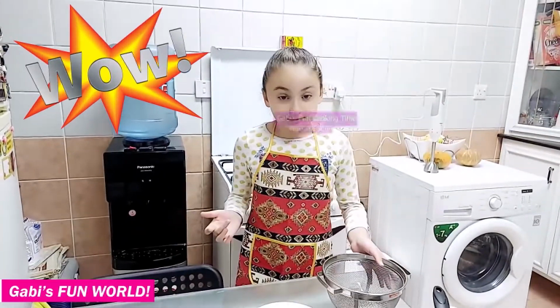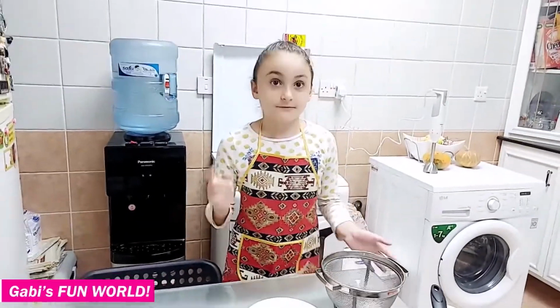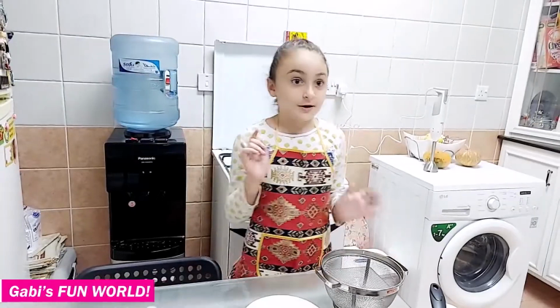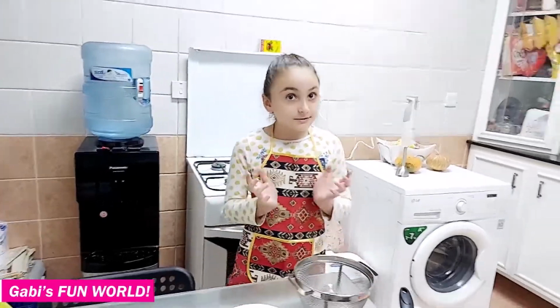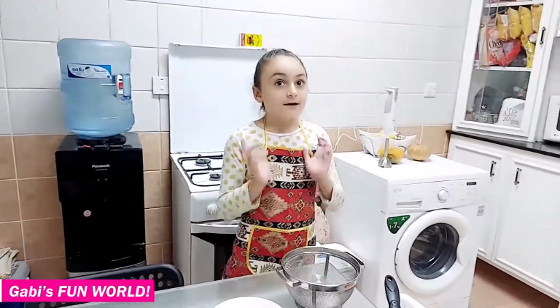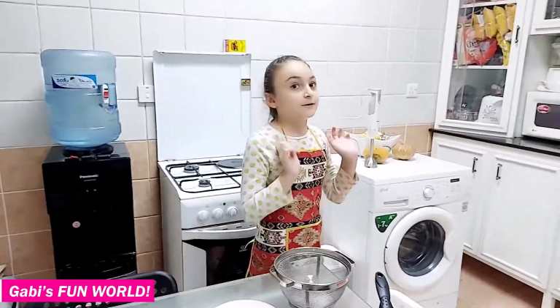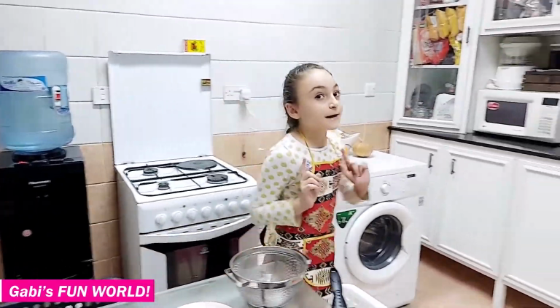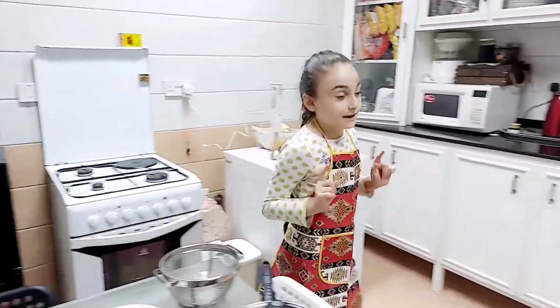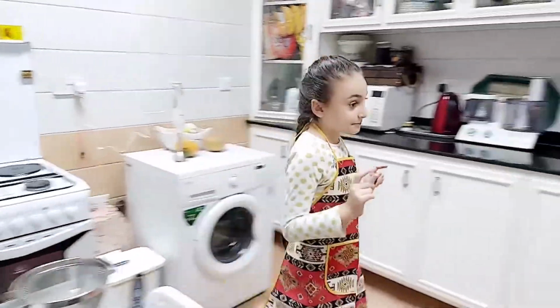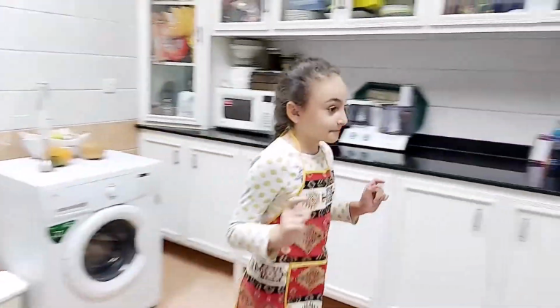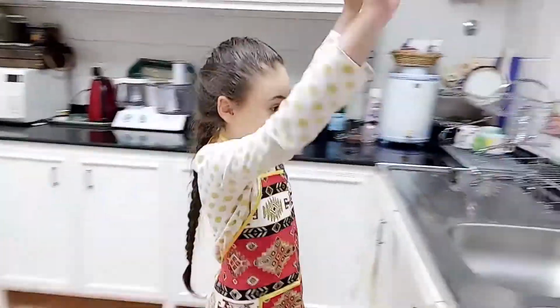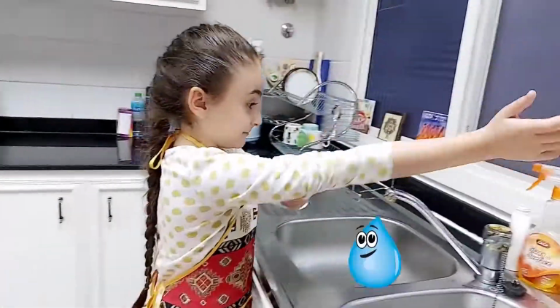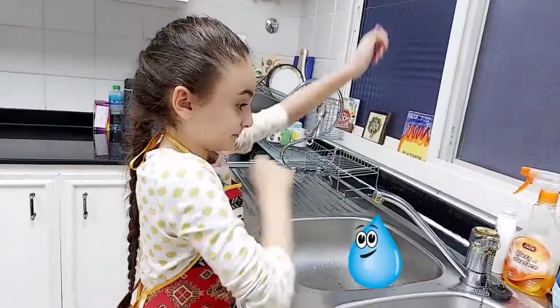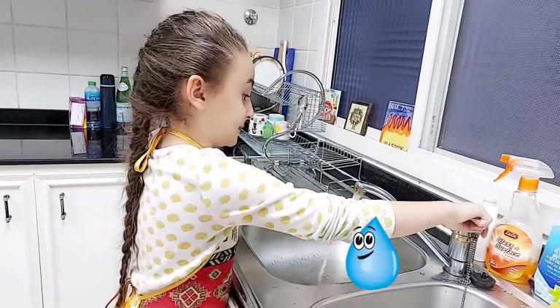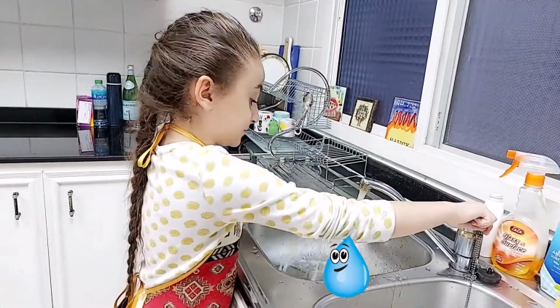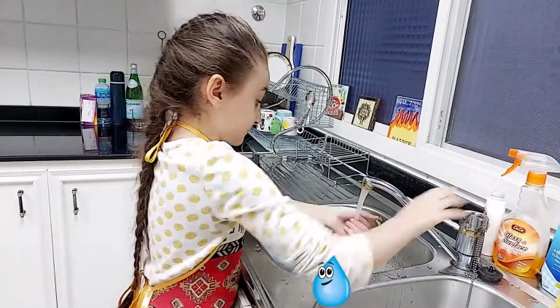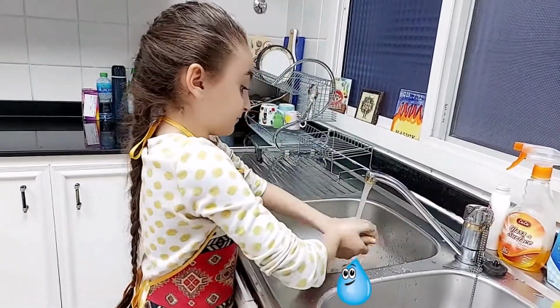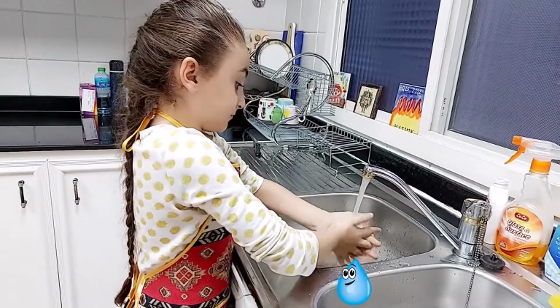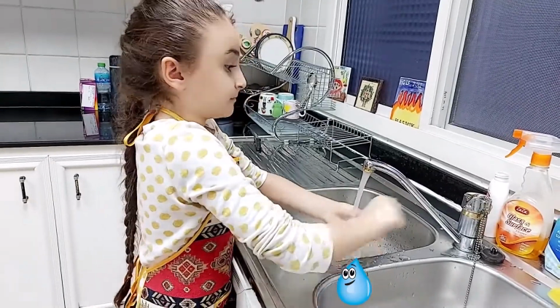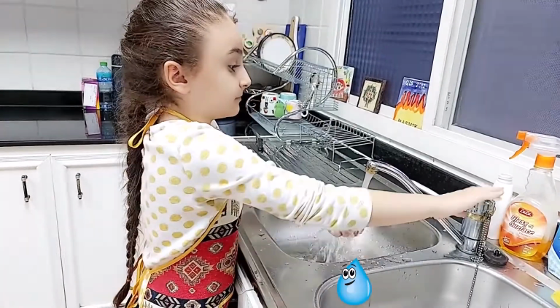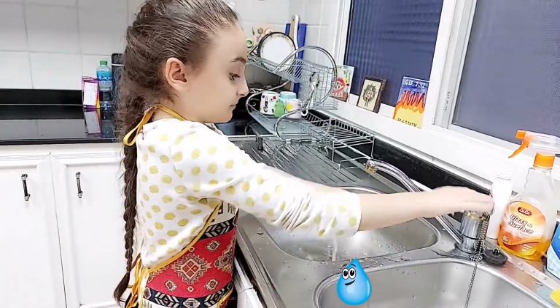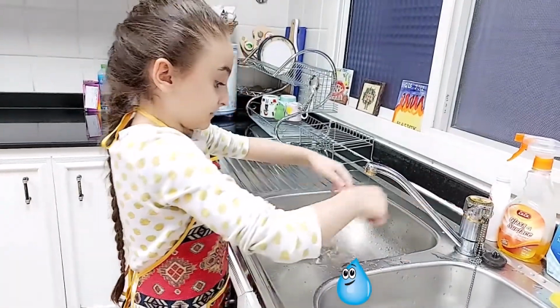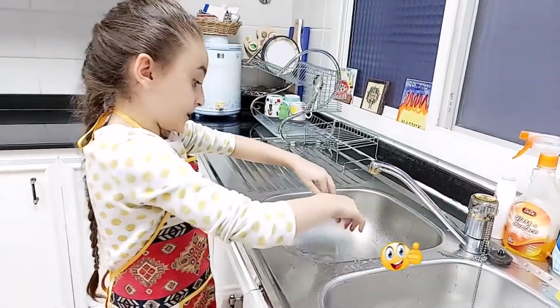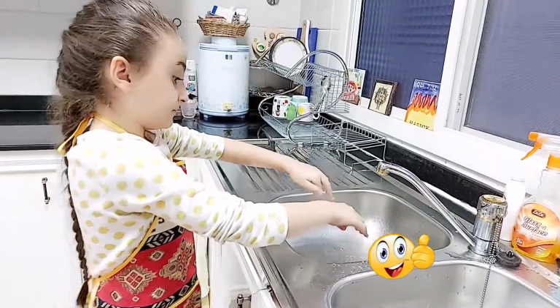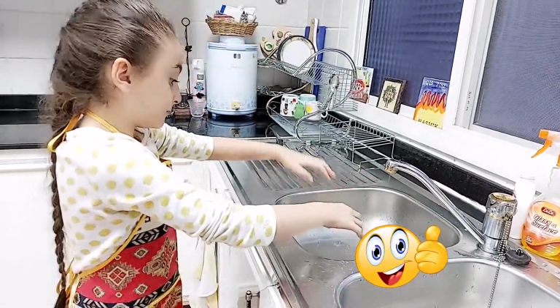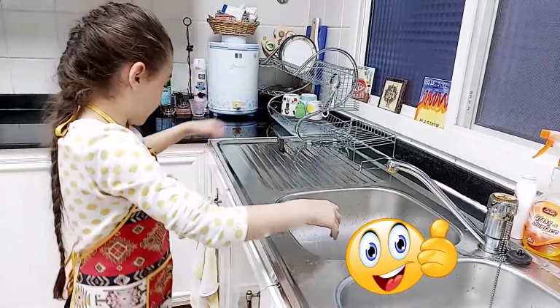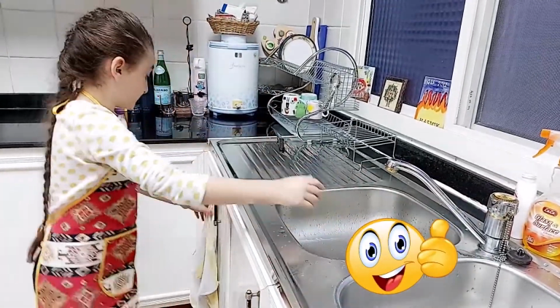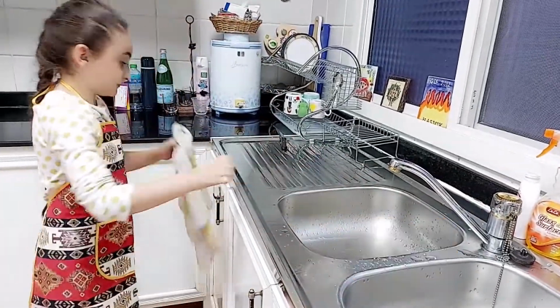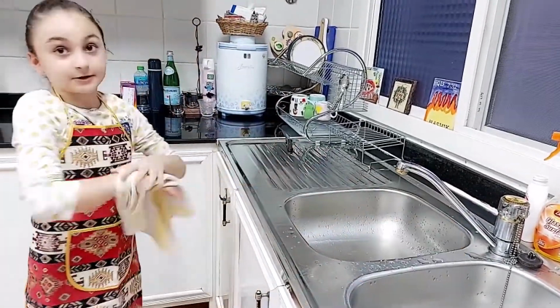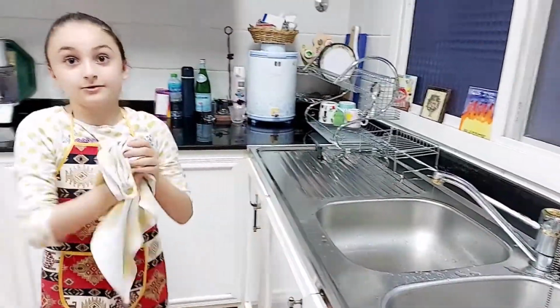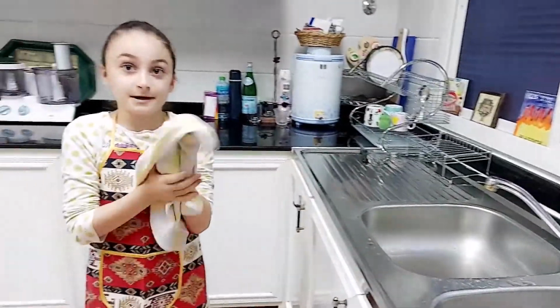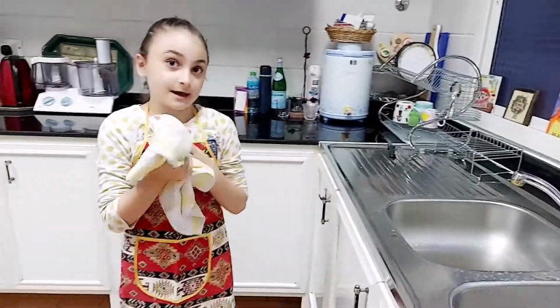So first I have to wash my hands. Okay, now it's cool. Now we're going to dry my hands.